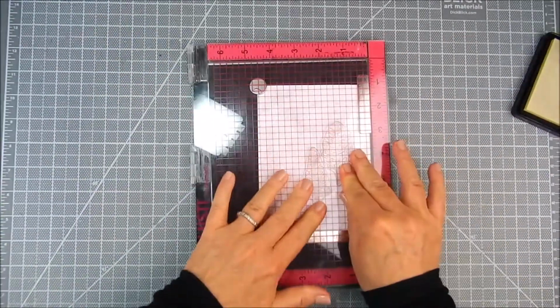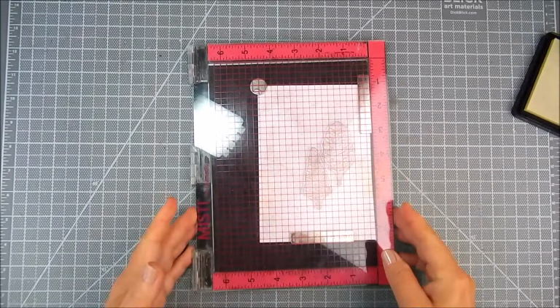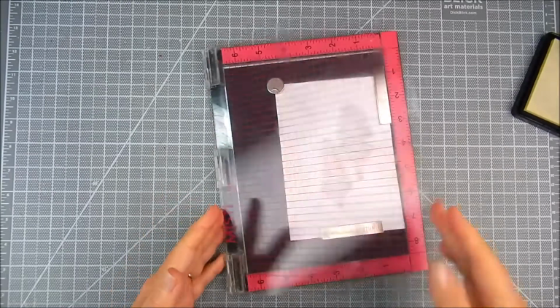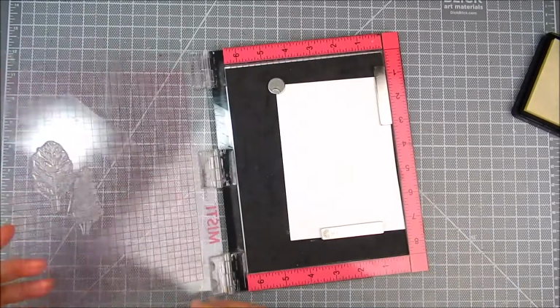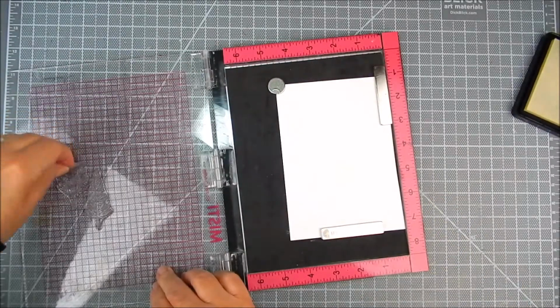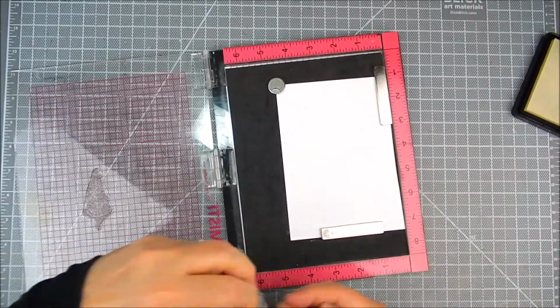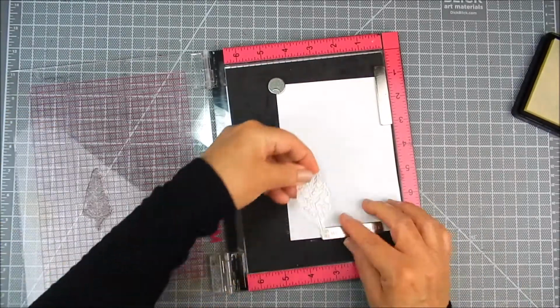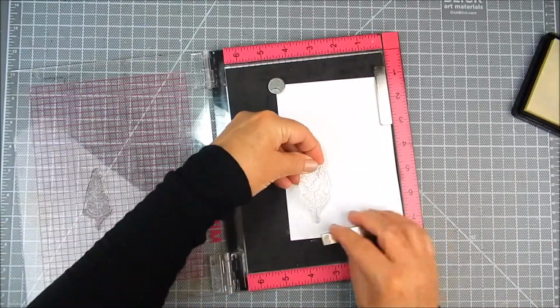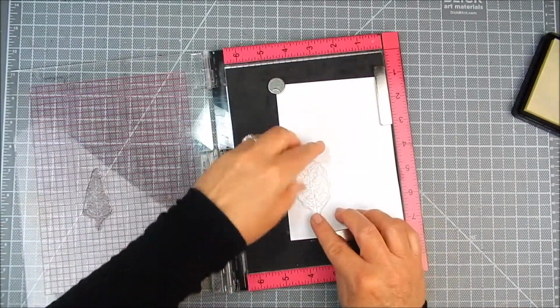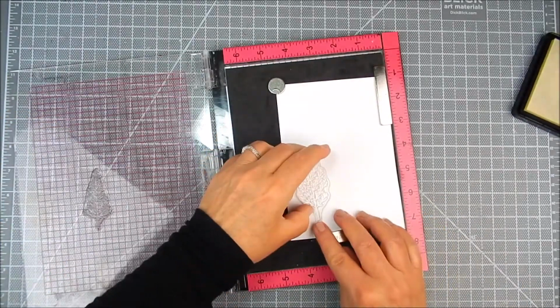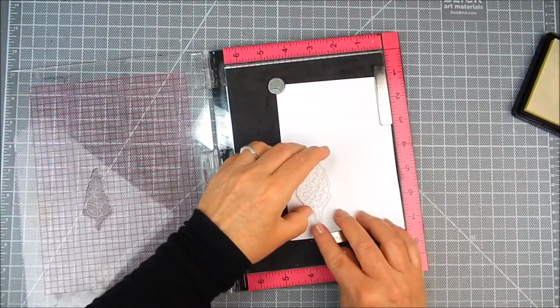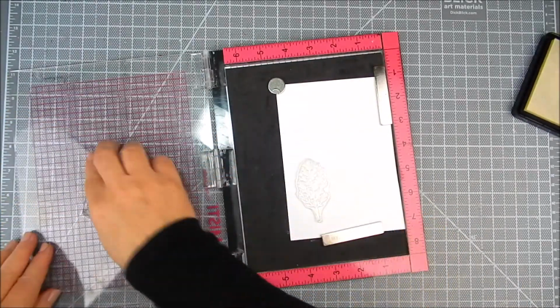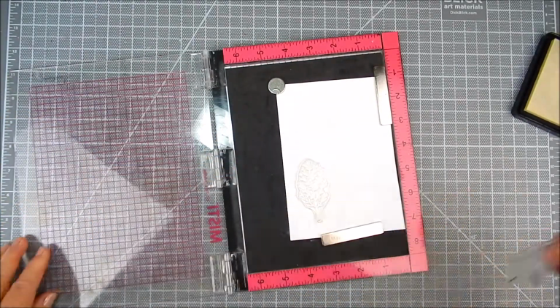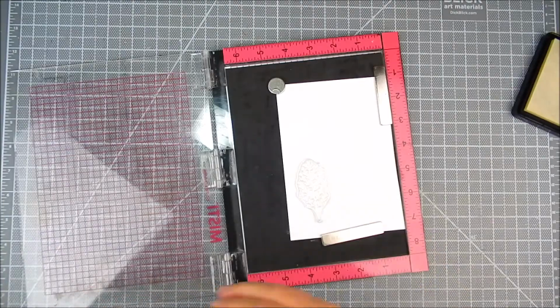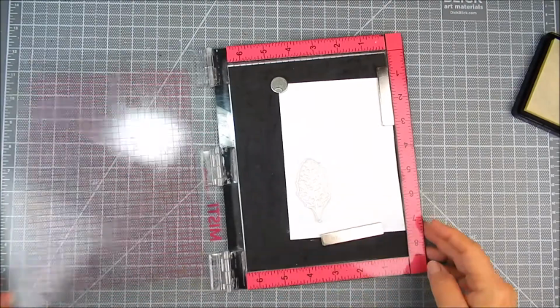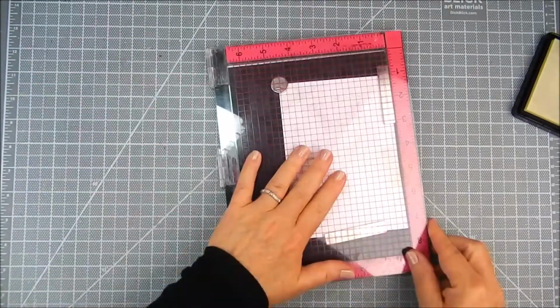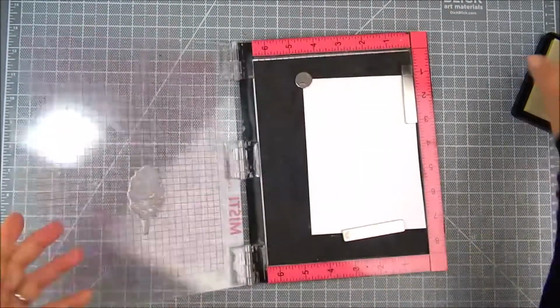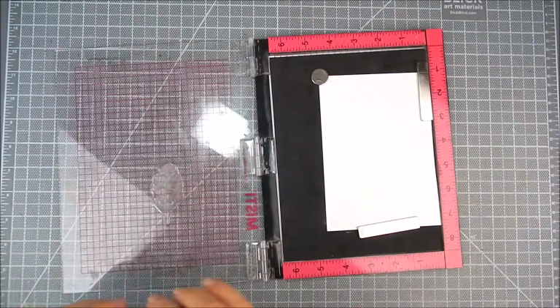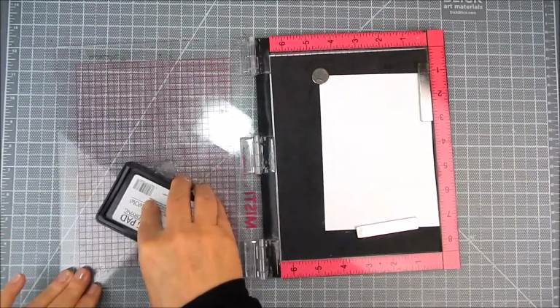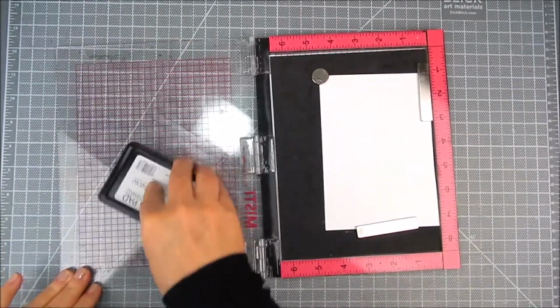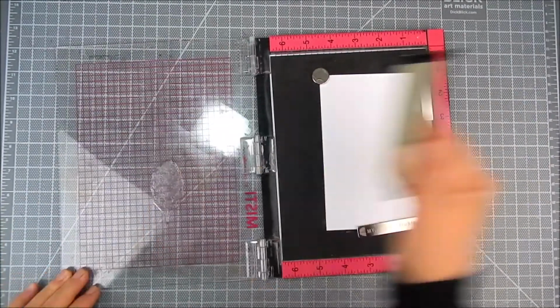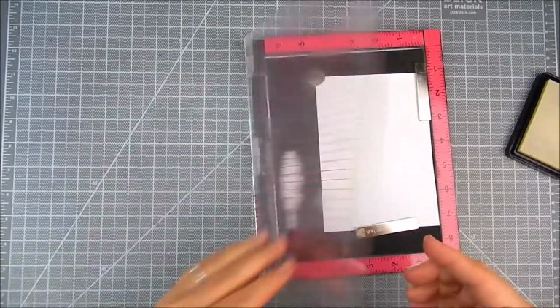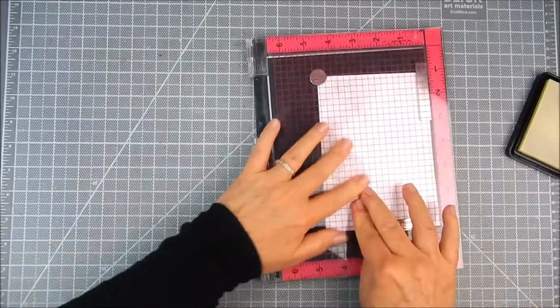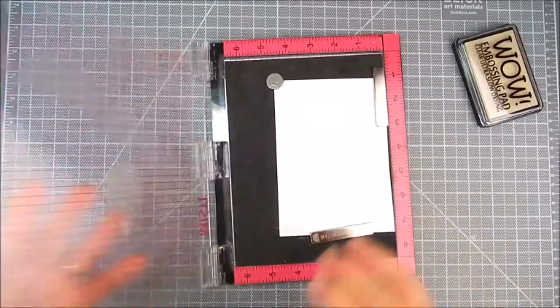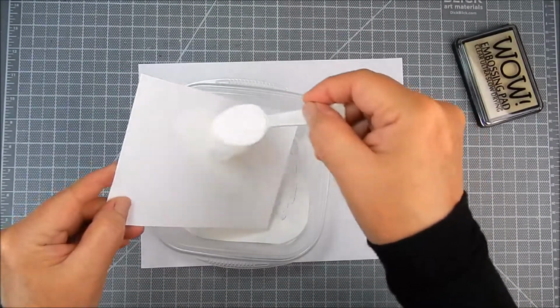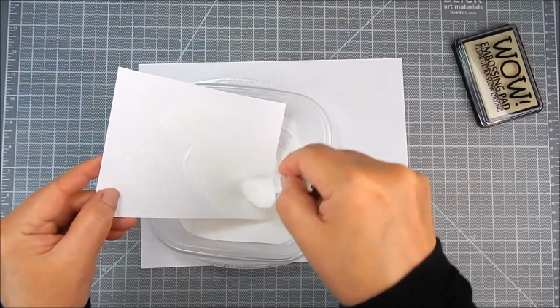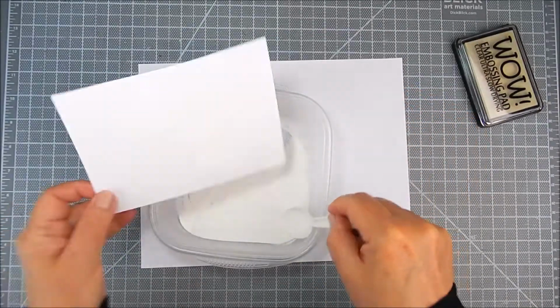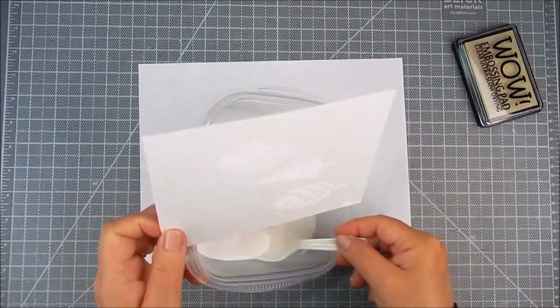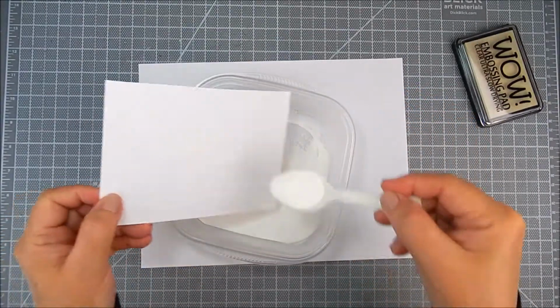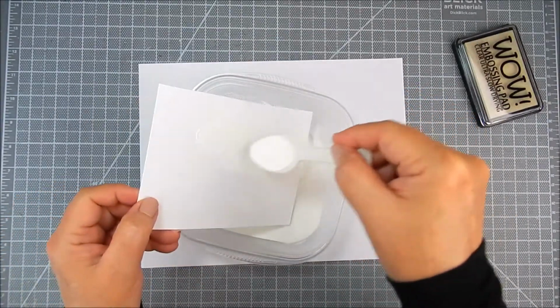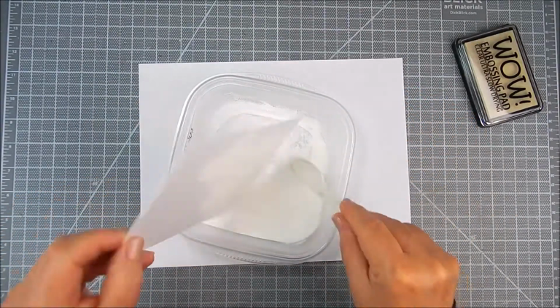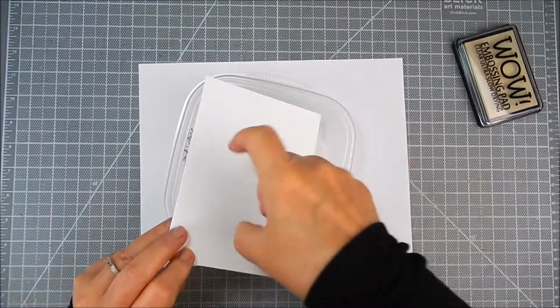I'm also going to heat emboss the trees using the same watermark ink, but with white embossing powder. So the trees won't show up as I'm stamping — they'll only appear after I finish the heat setting and coloring.